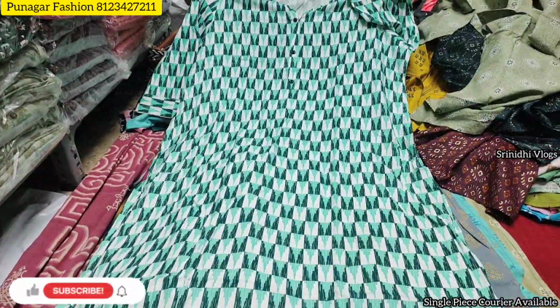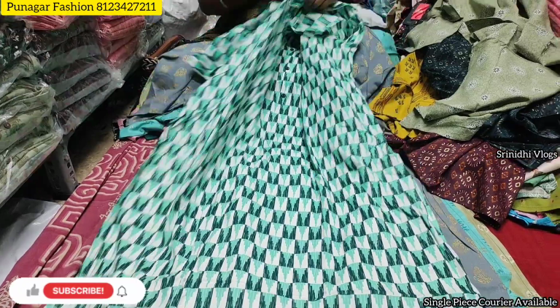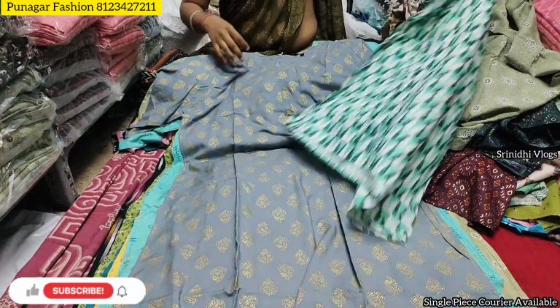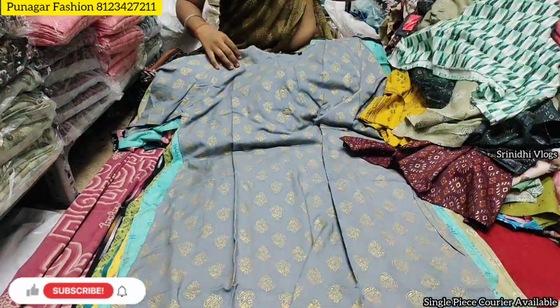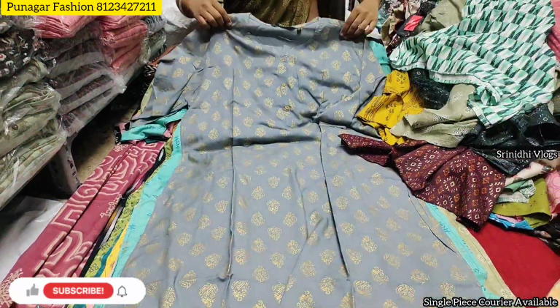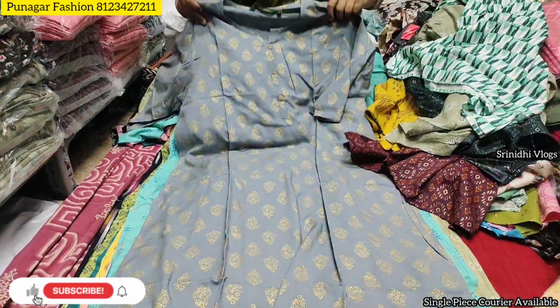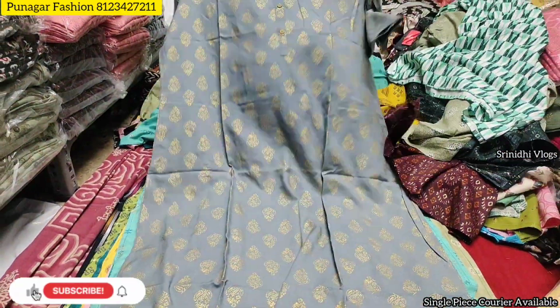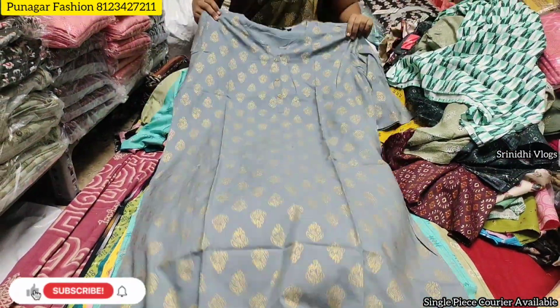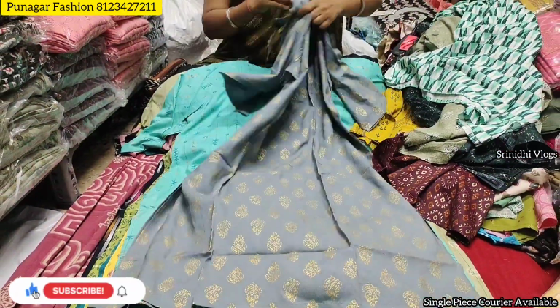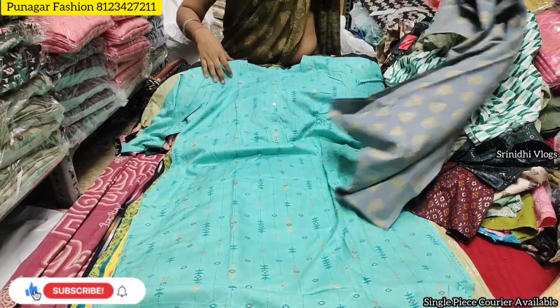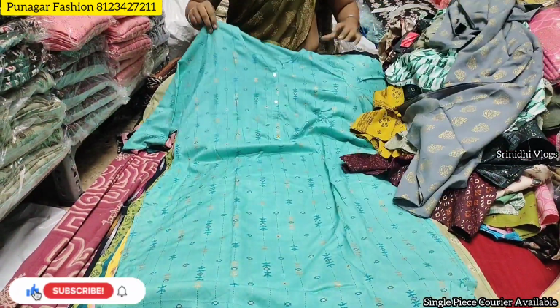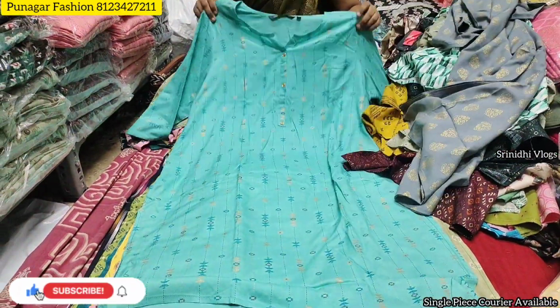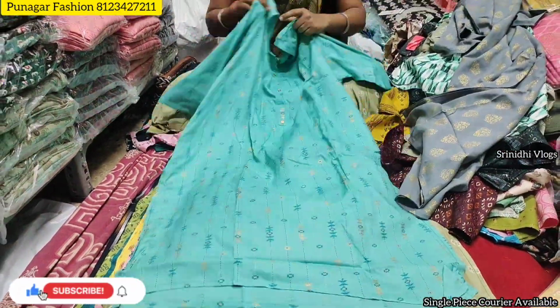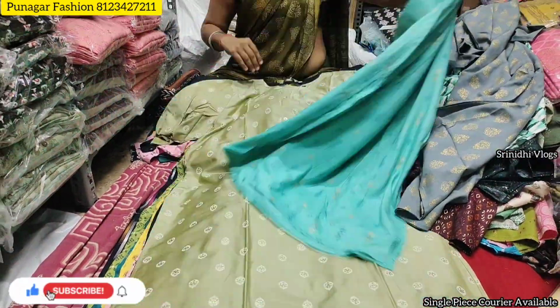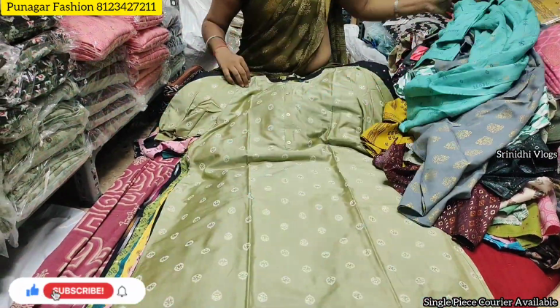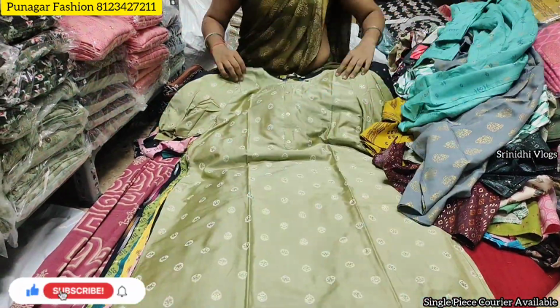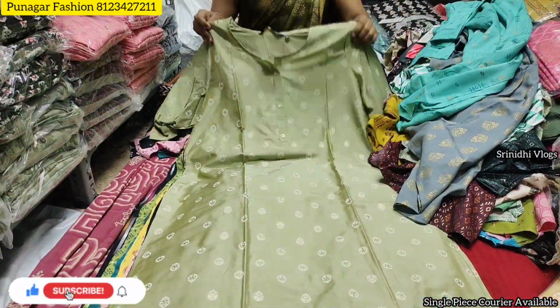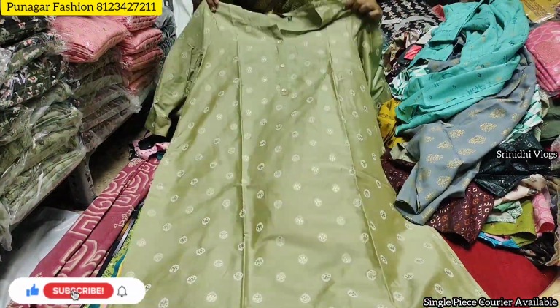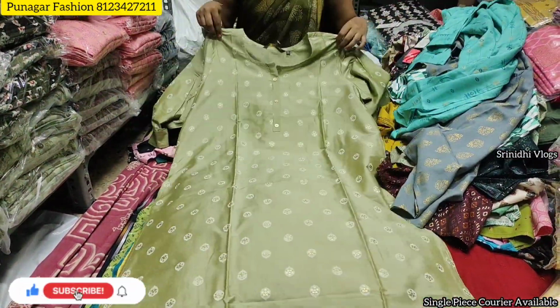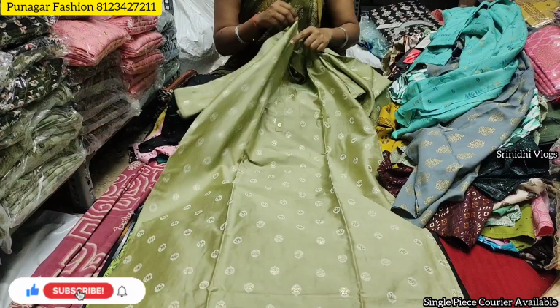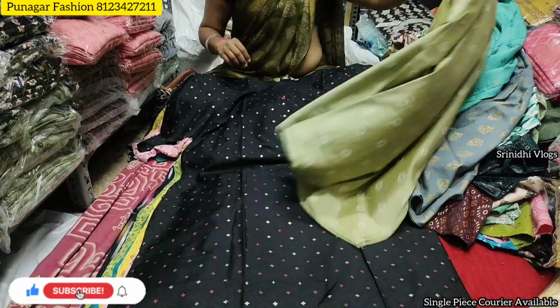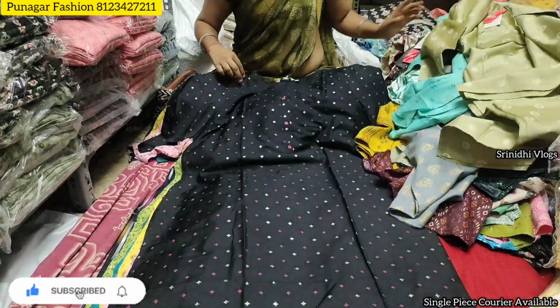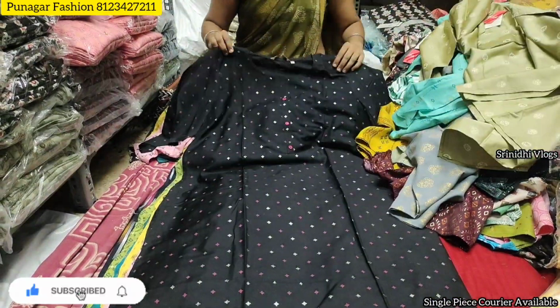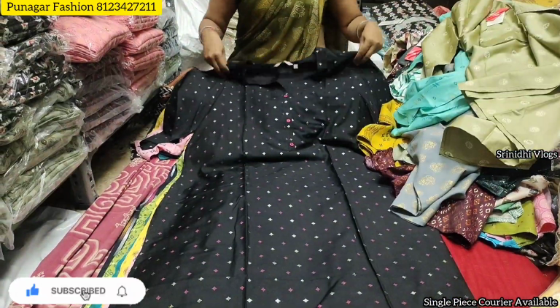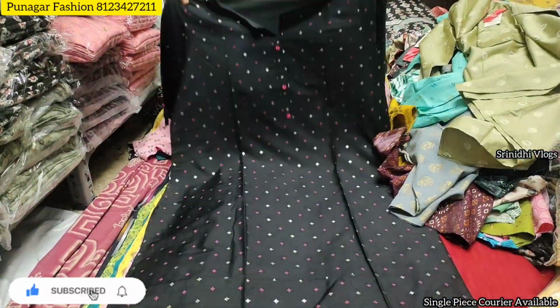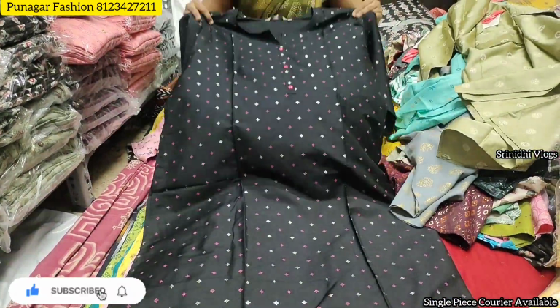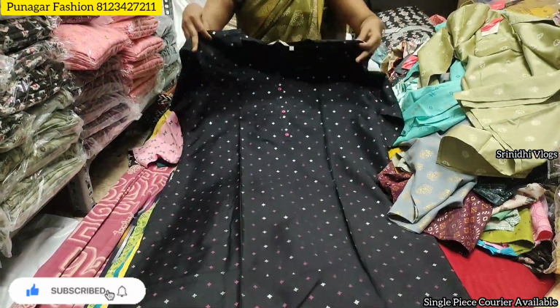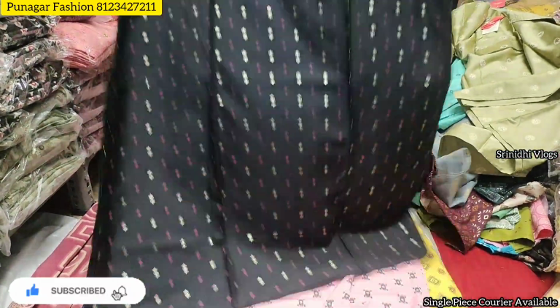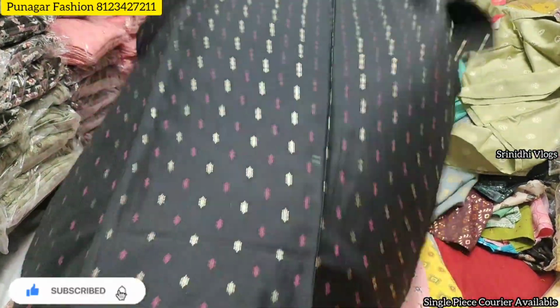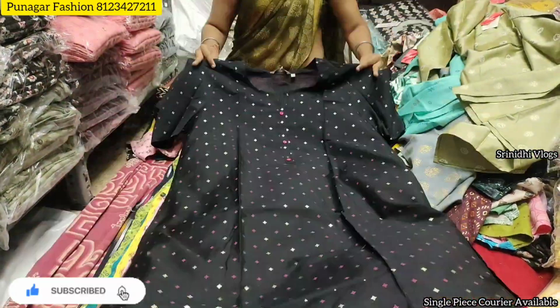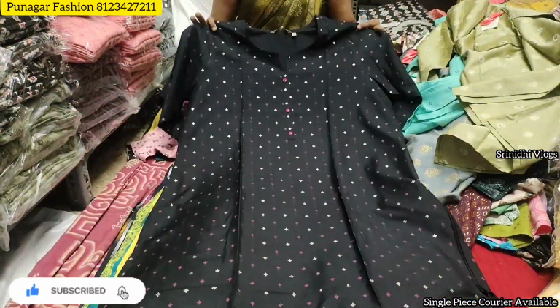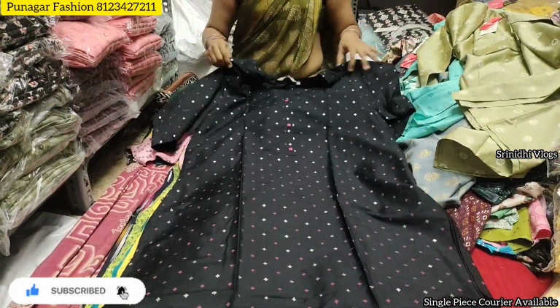Wholesalers, bulk quantity buyers, resellers, retailers, and single piece buyers — you will be able to contact the number and visit the shop.